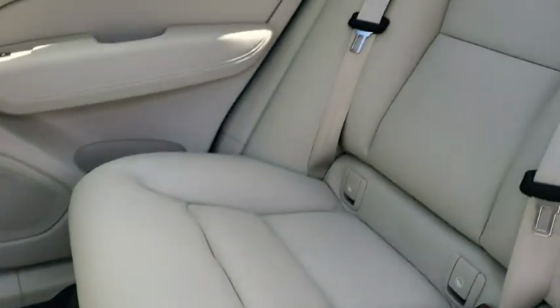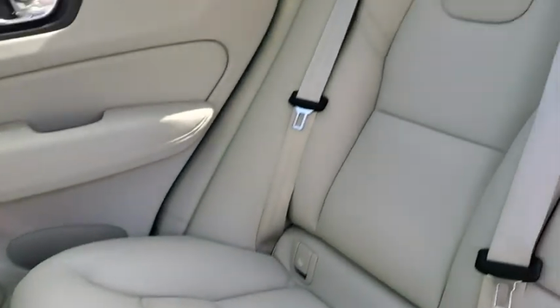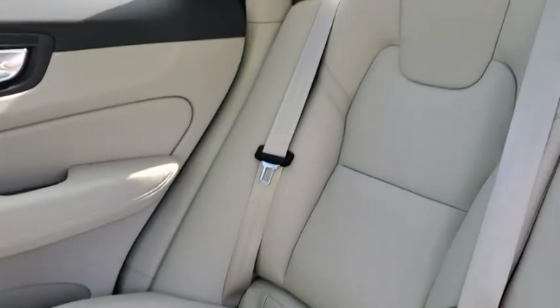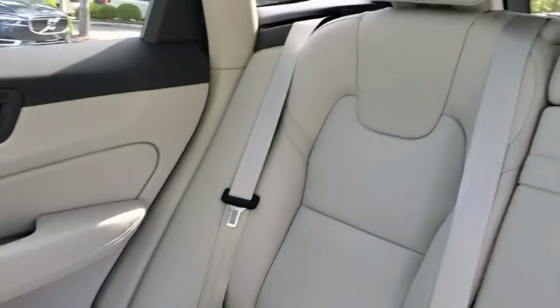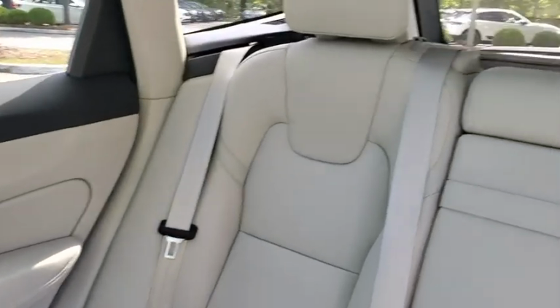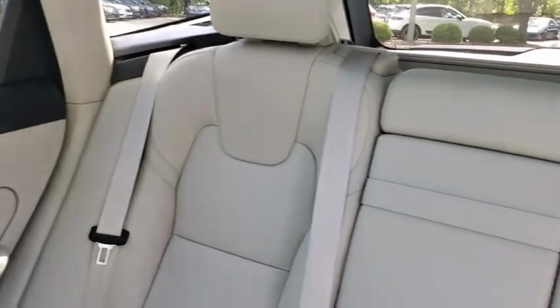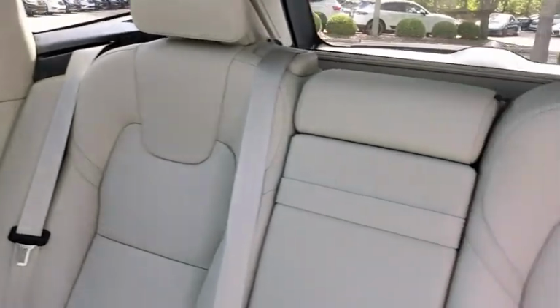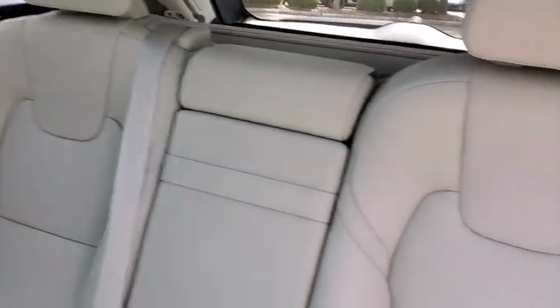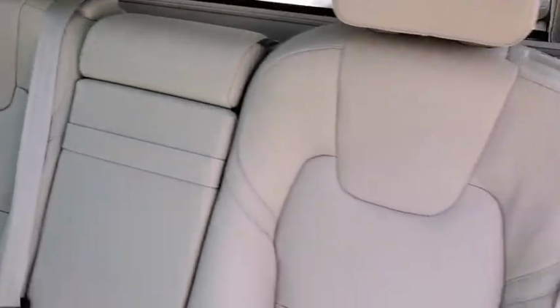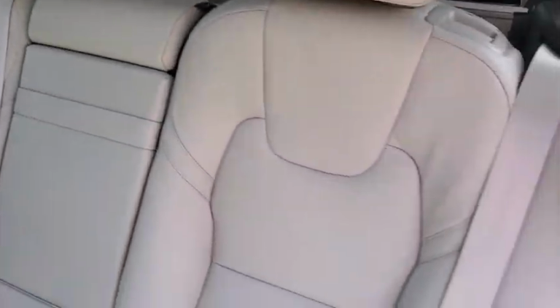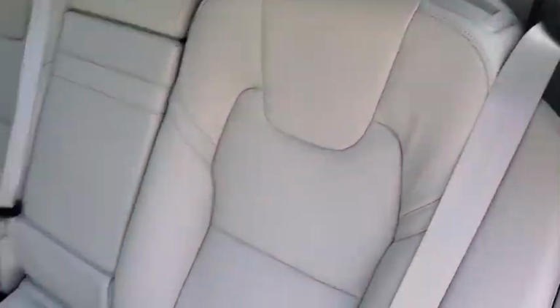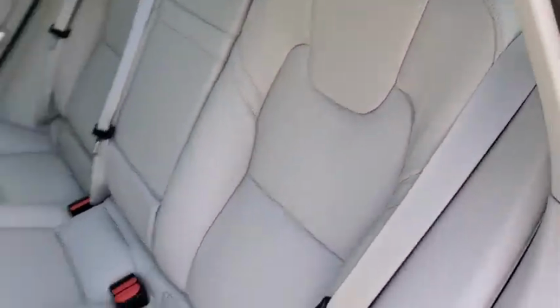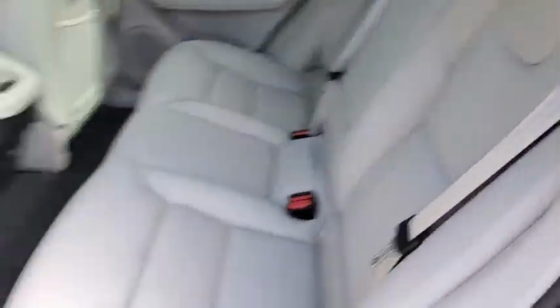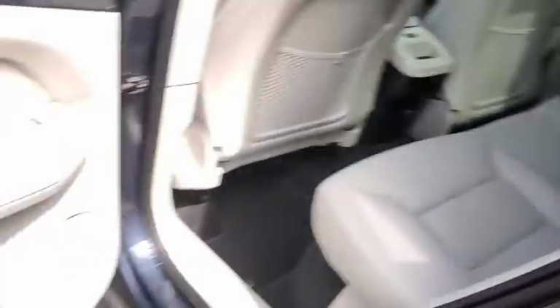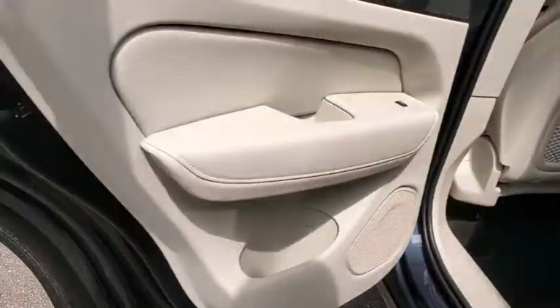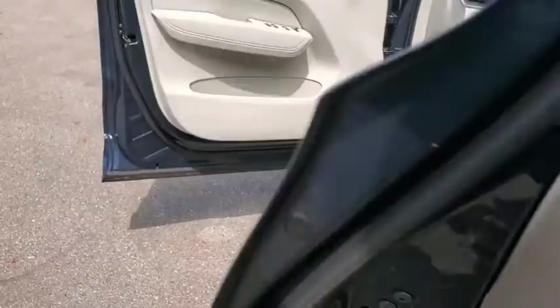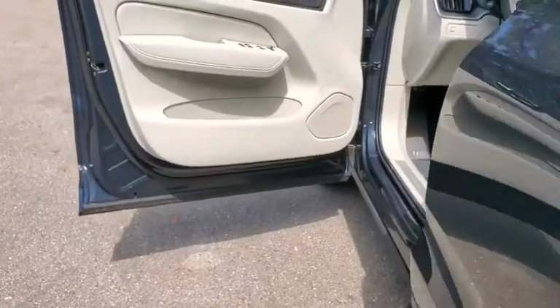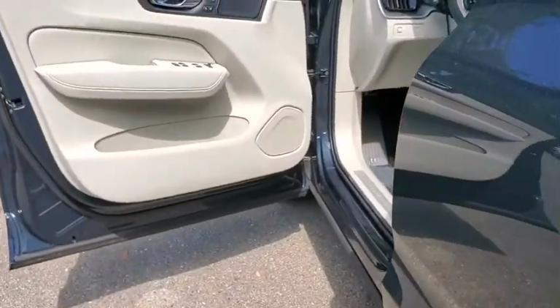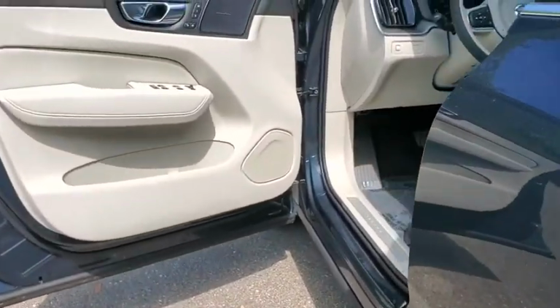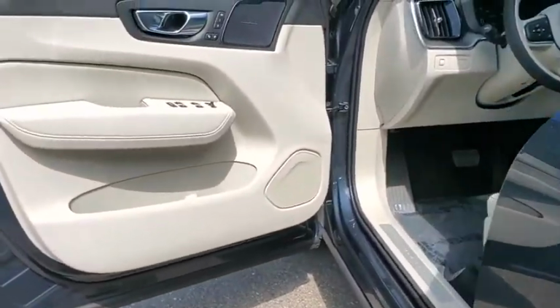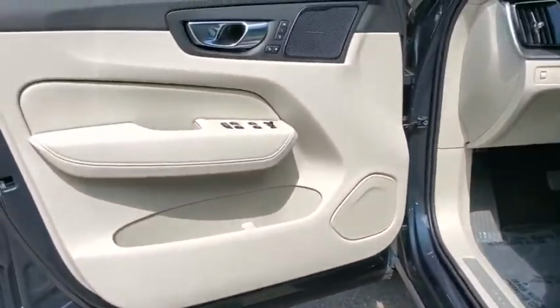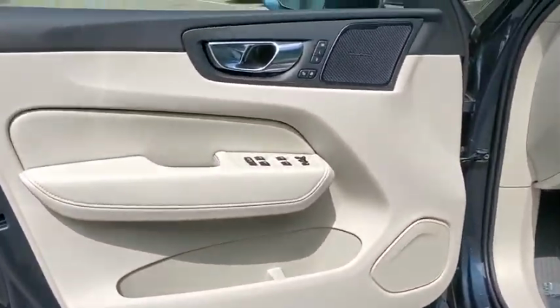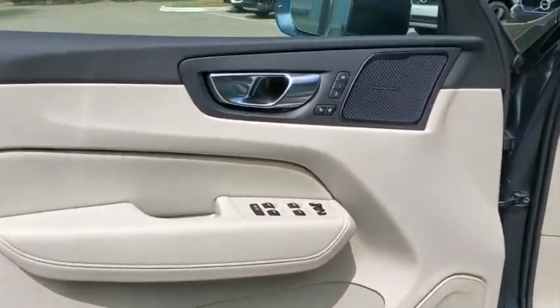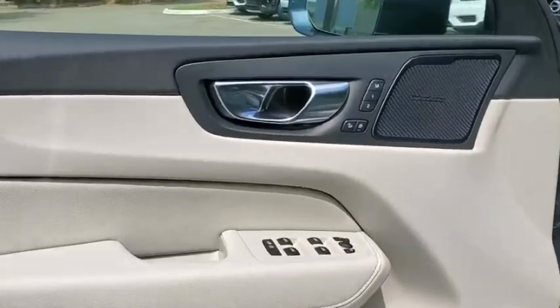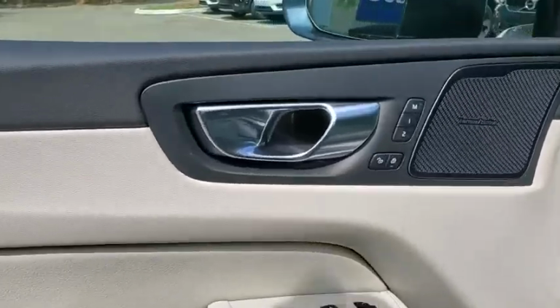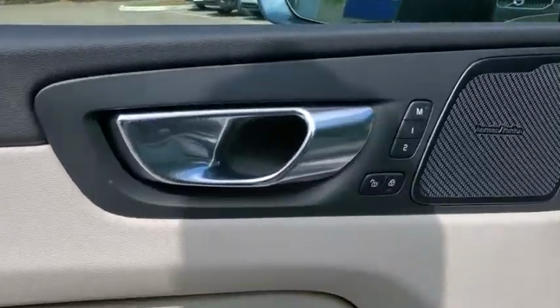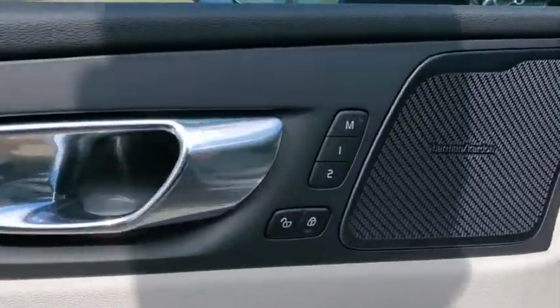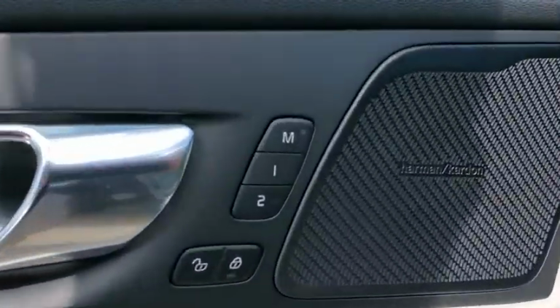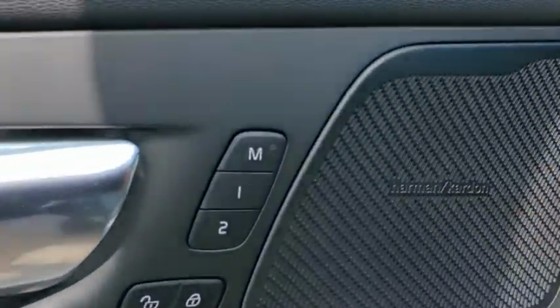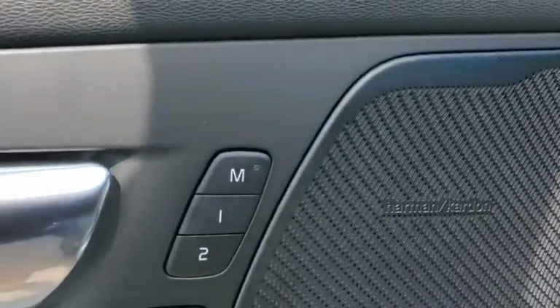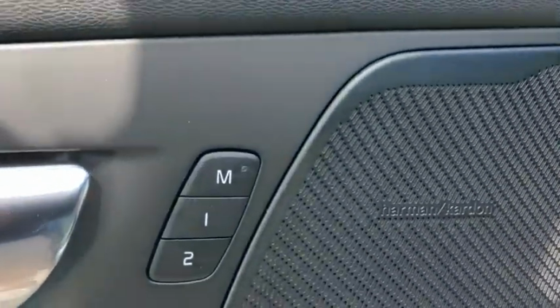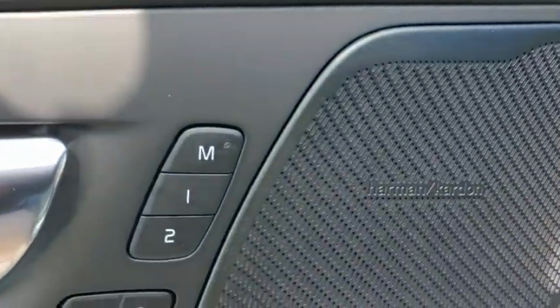Trip computer, security system, rear window defroster, power moonroof, tachometer, panic alarm, leather seats, remote keyless entry, brake assist.